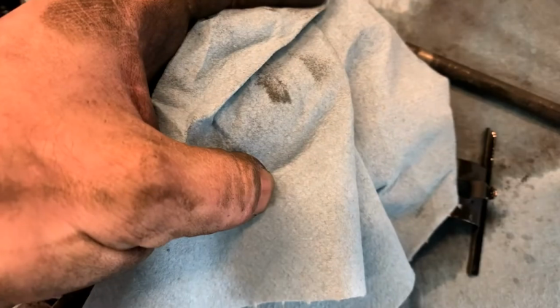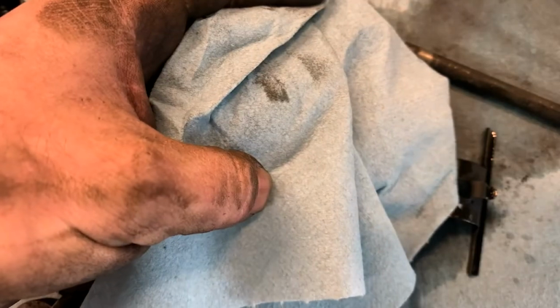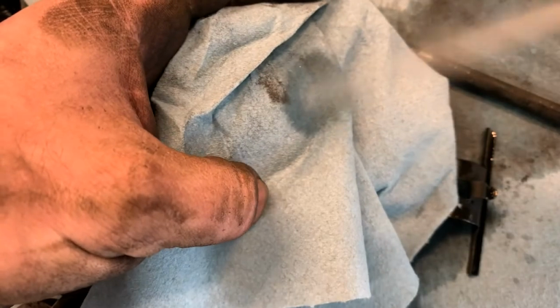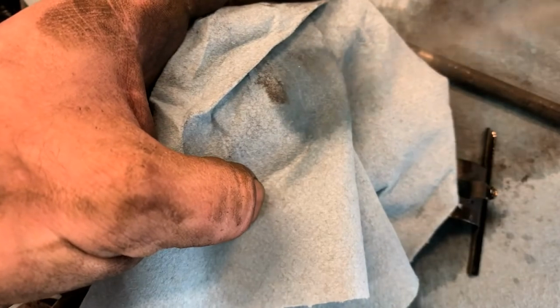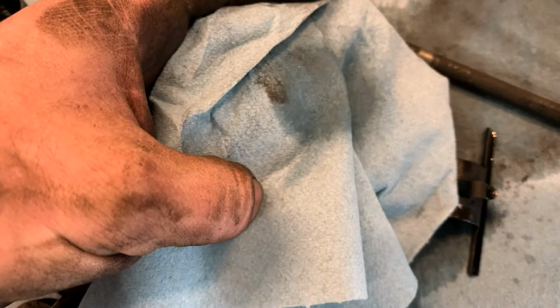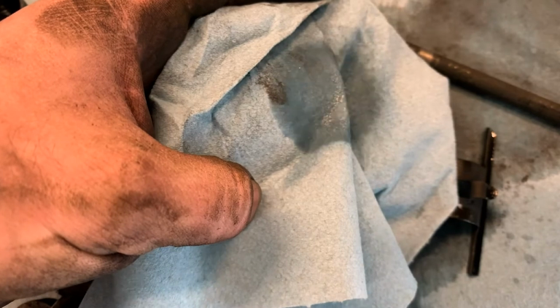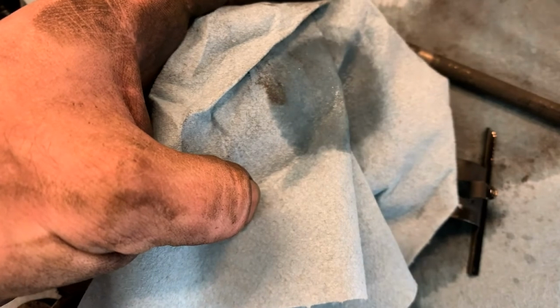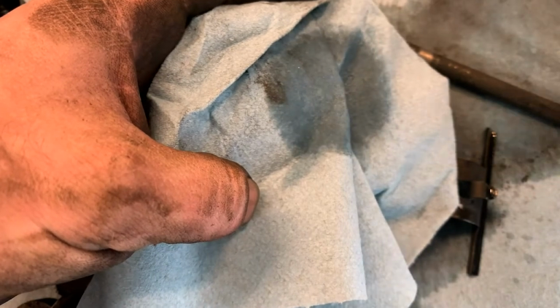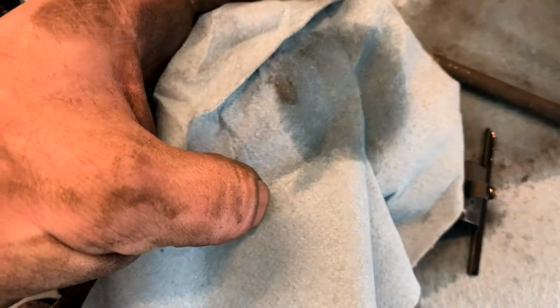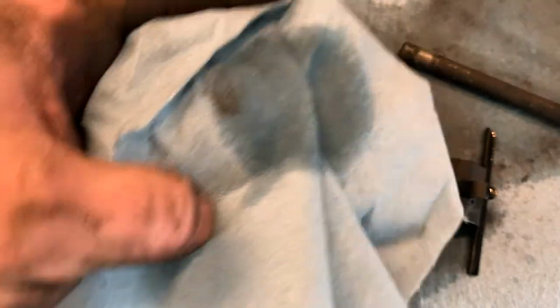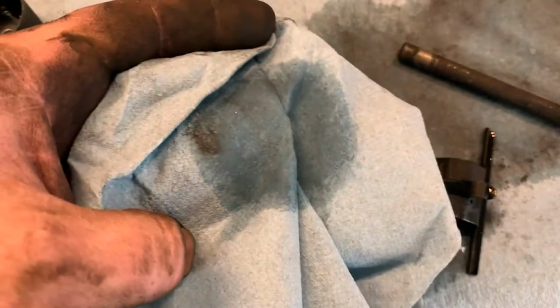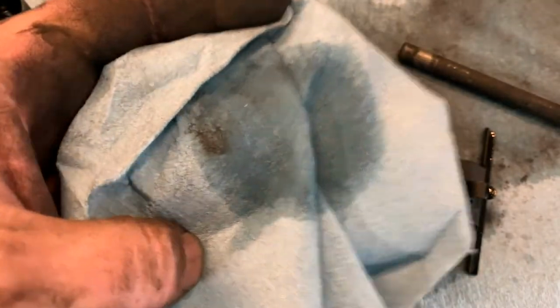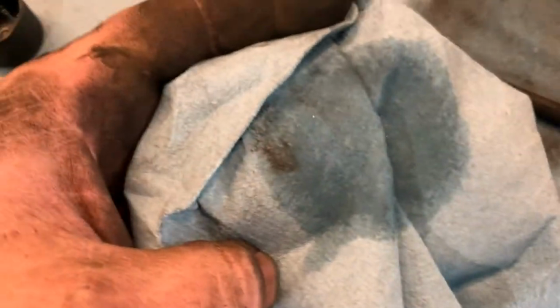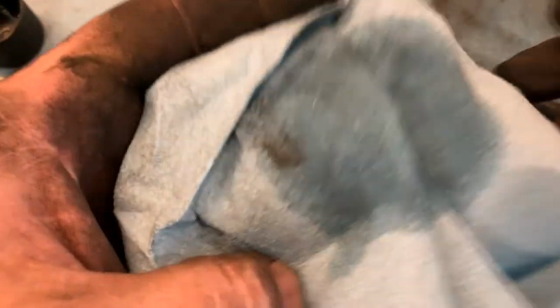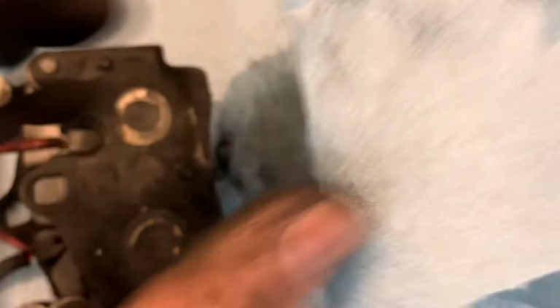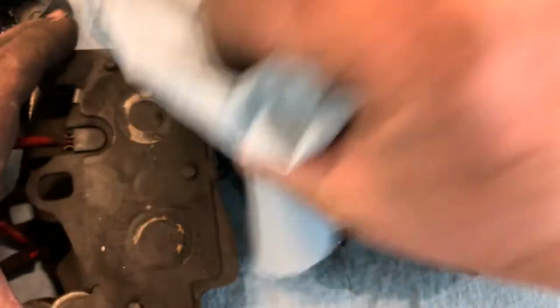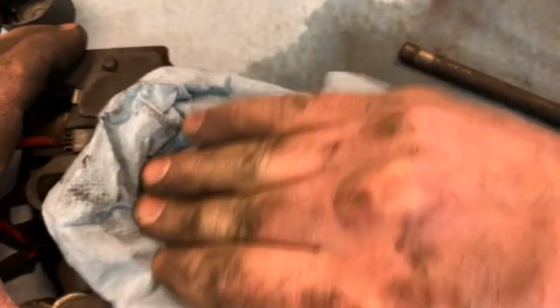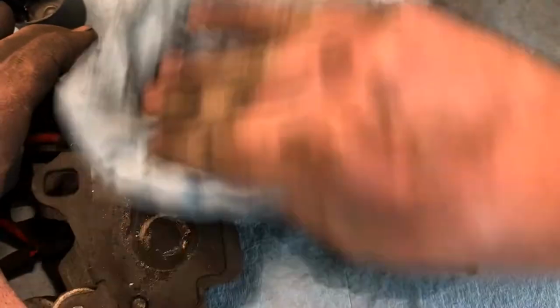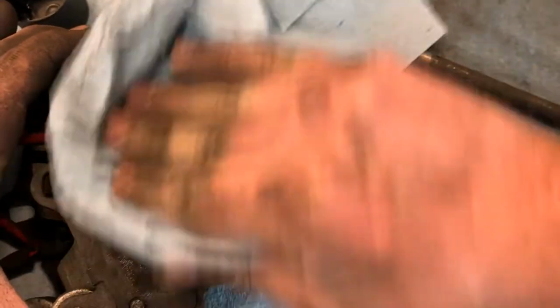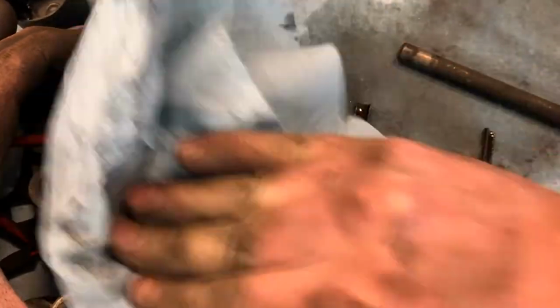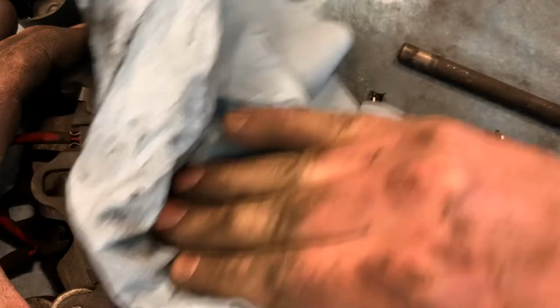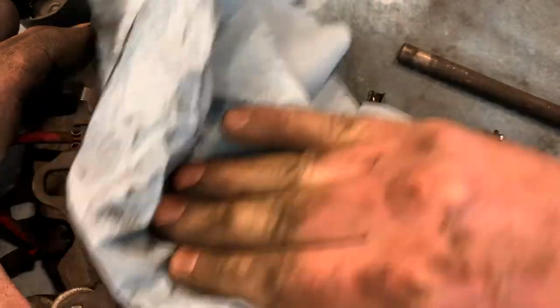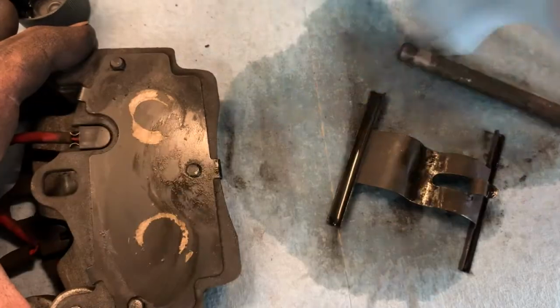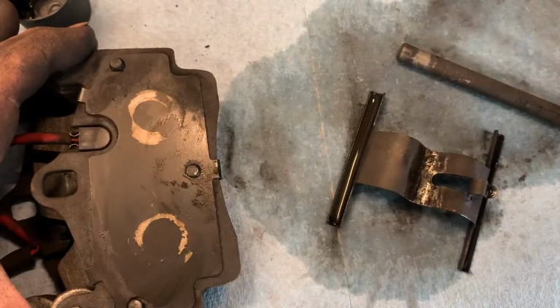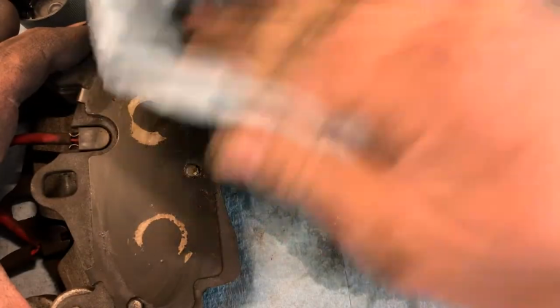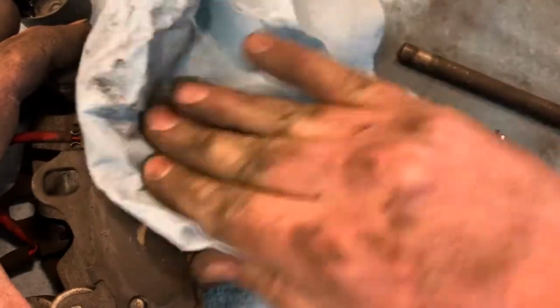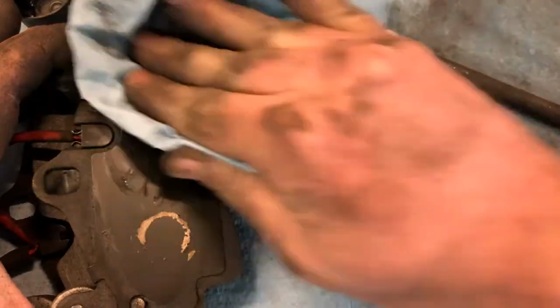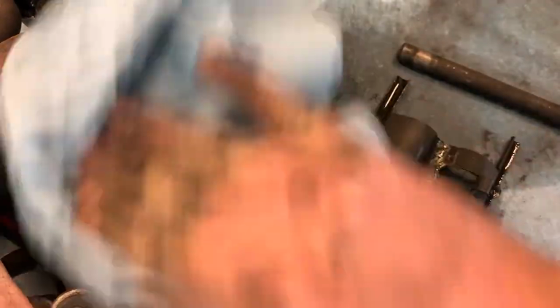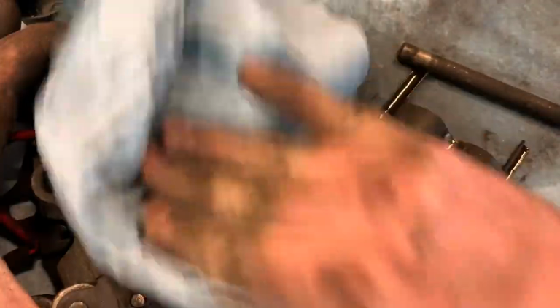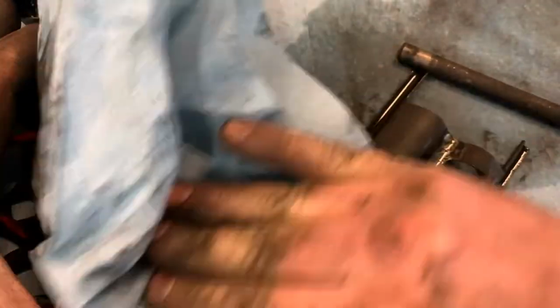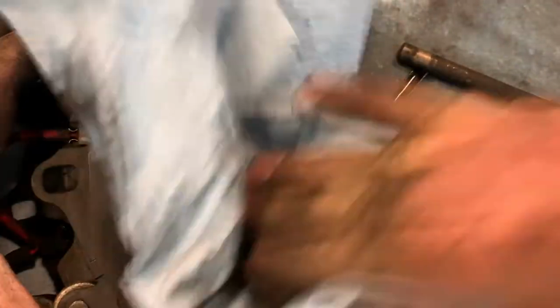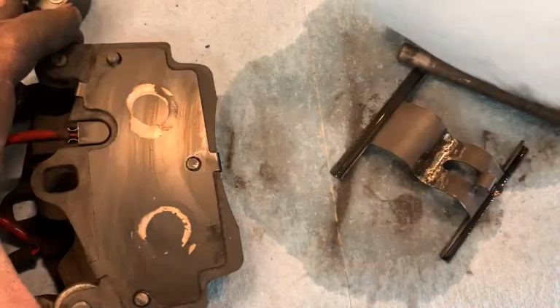For the pads I don't want brake cleaner directly on them, so I'm going to spray the rag first and then just rub the pad. There we go, nice and clean.